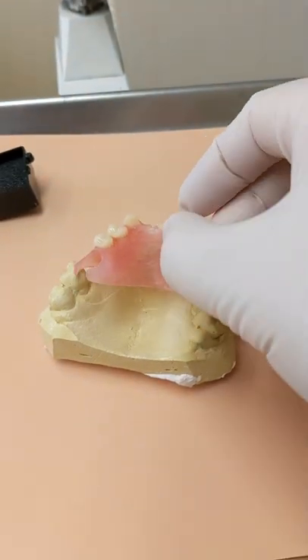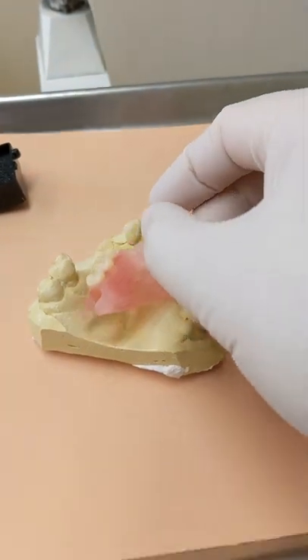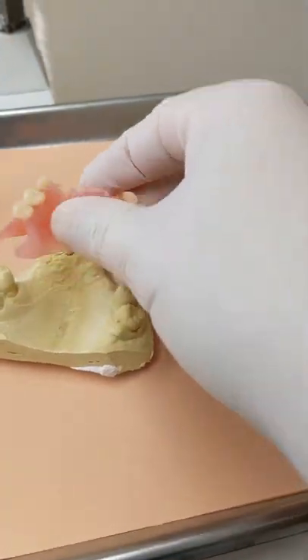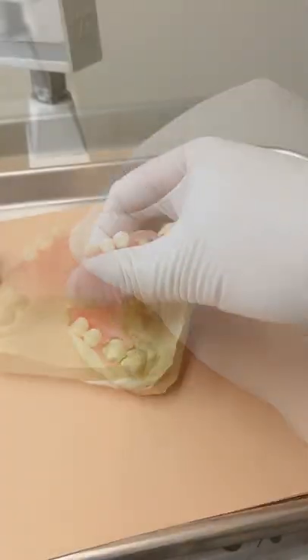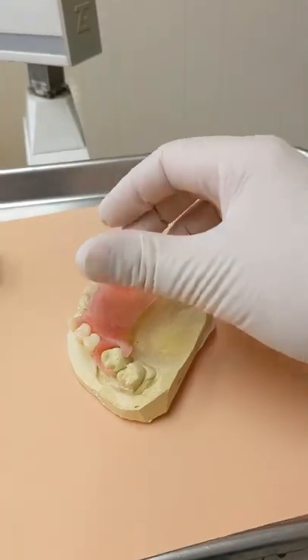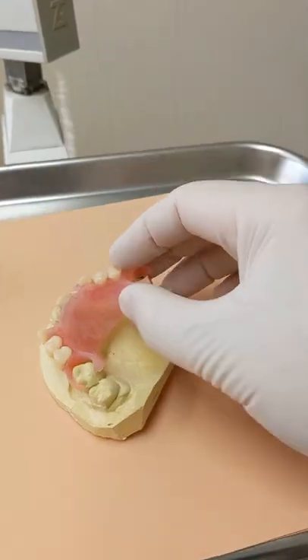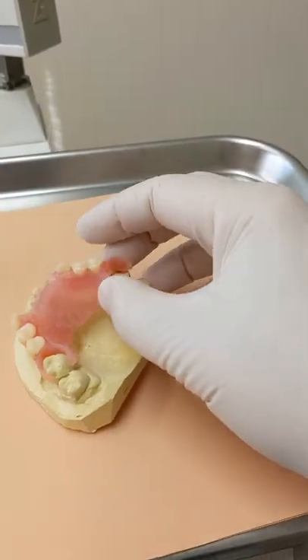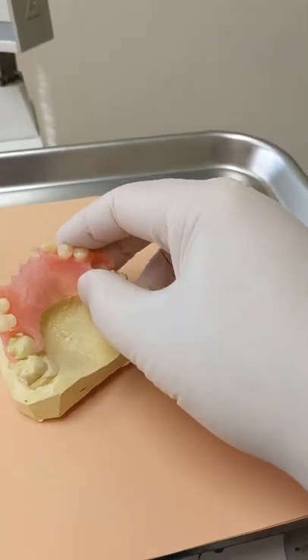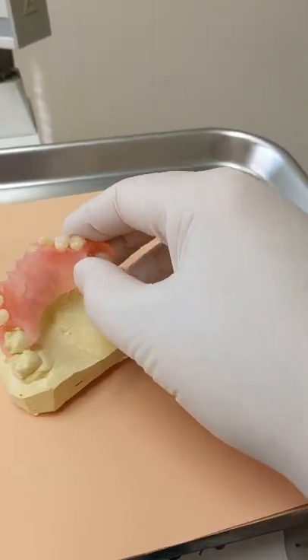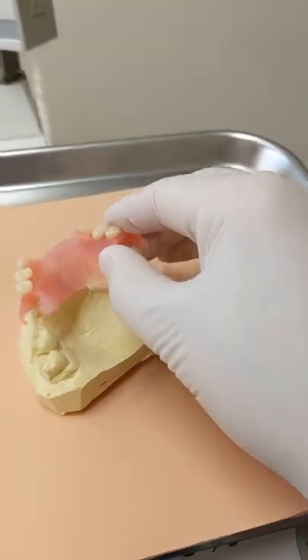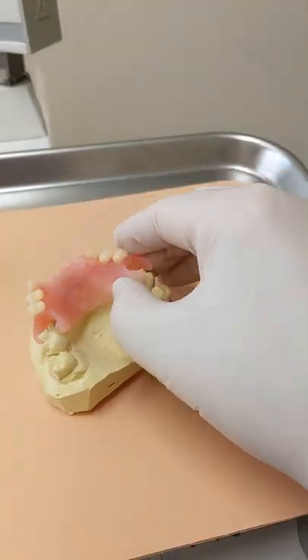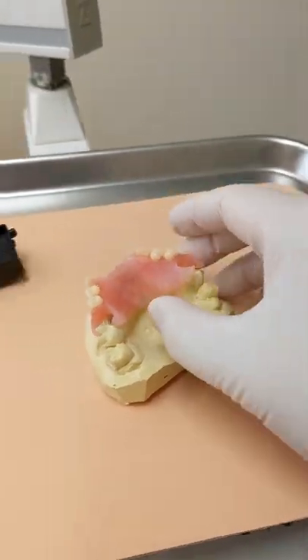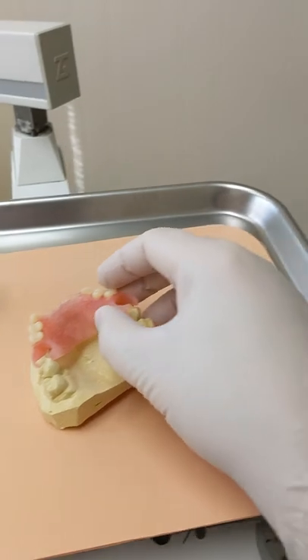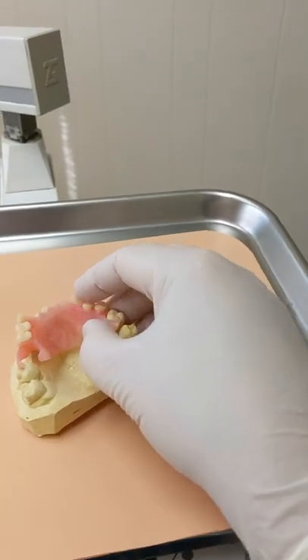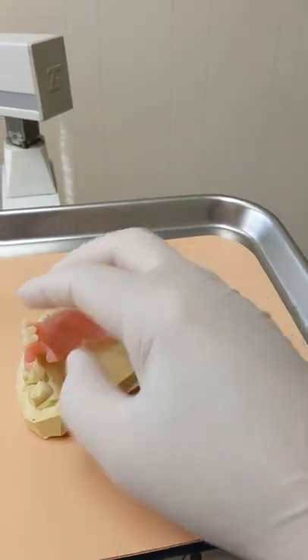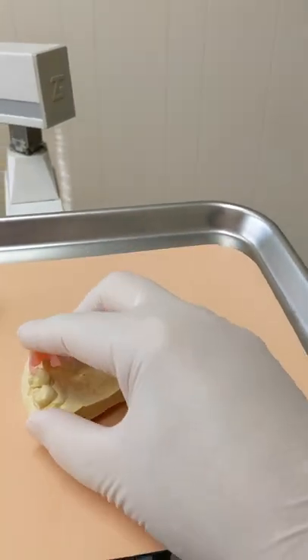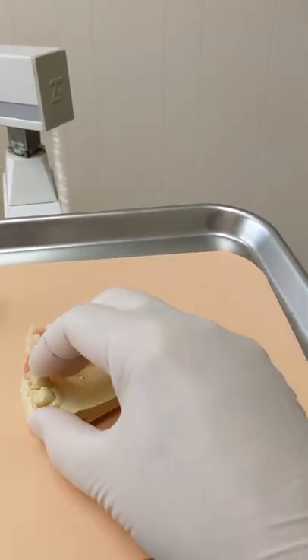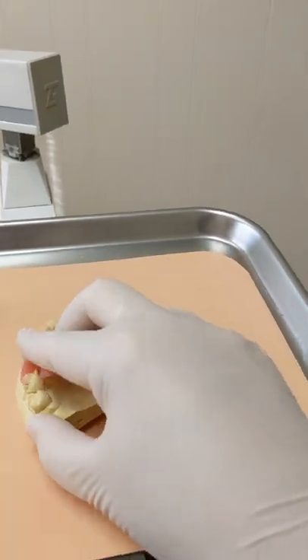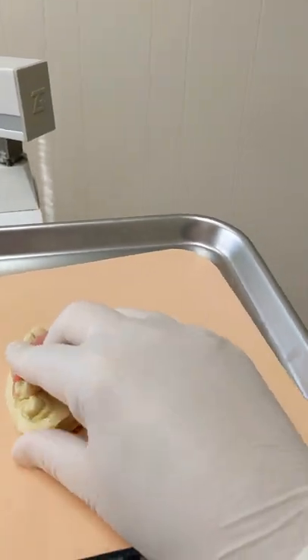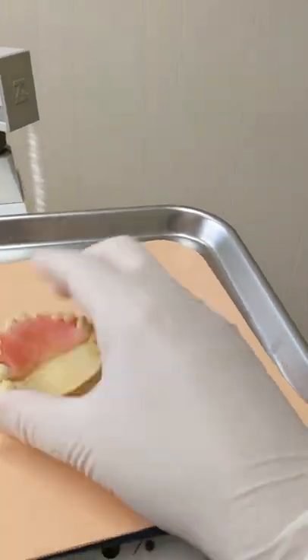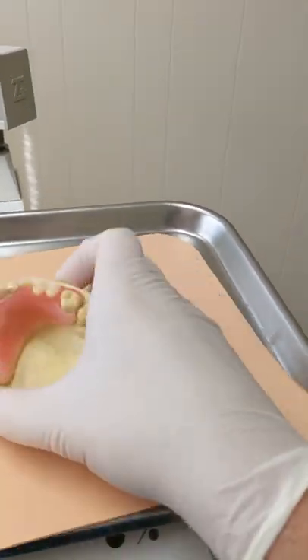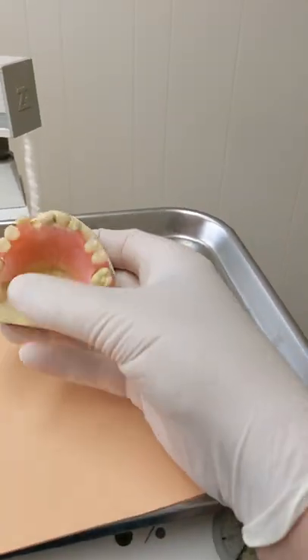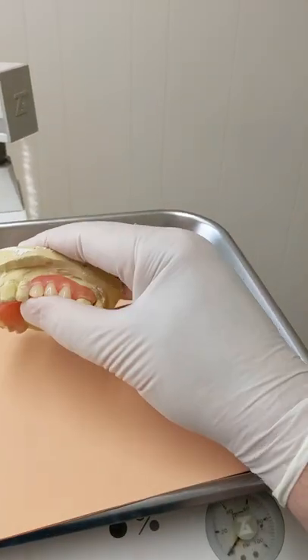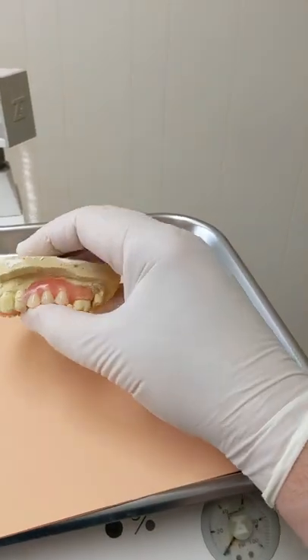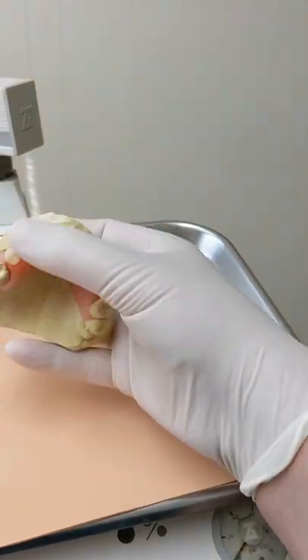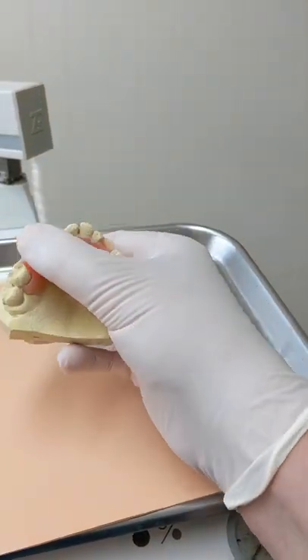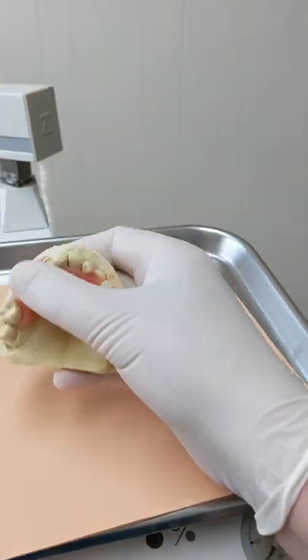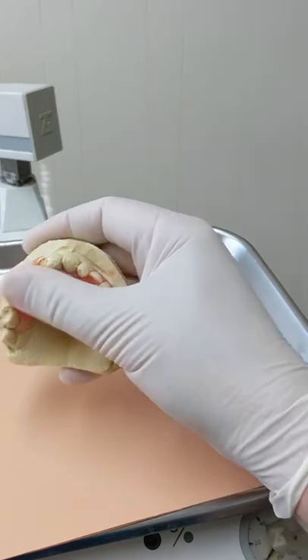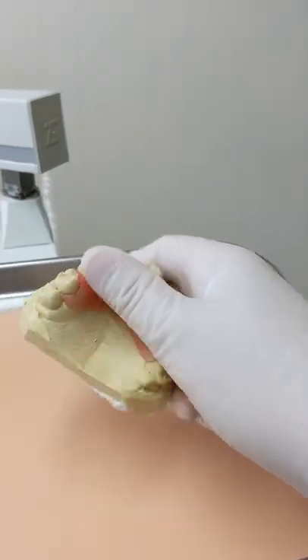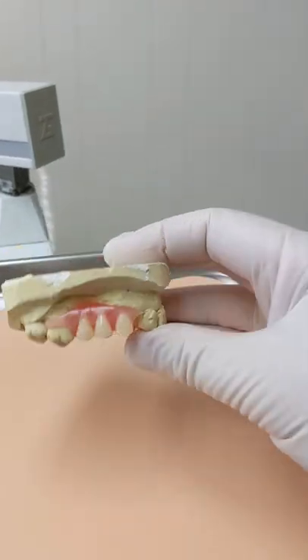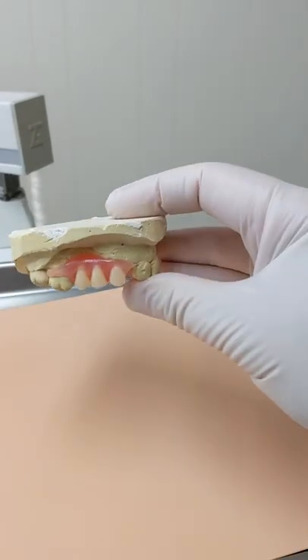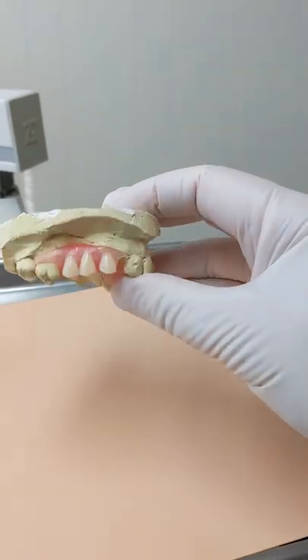Let's put it on there. Hard to do this one-handed. Snap it in place. There it is.